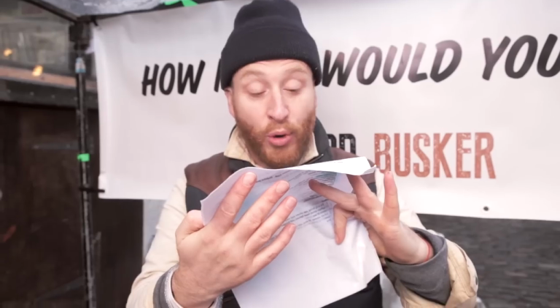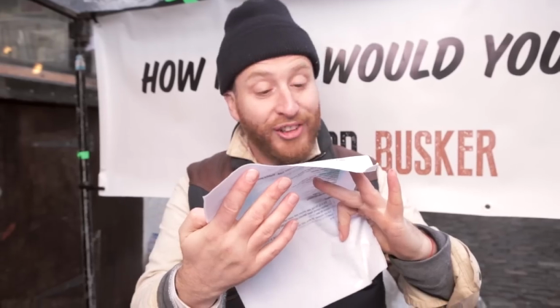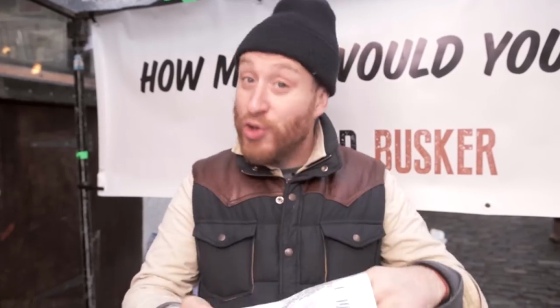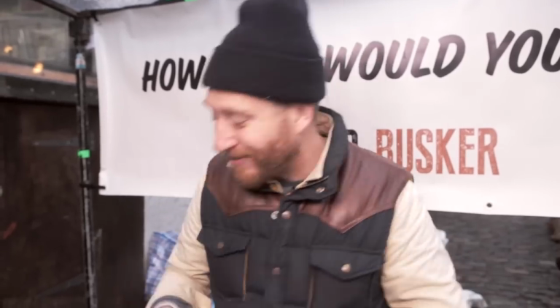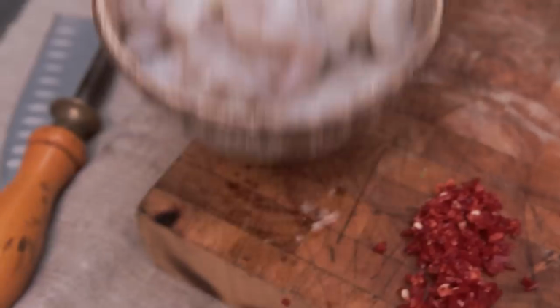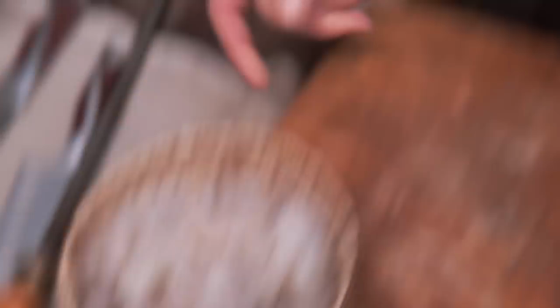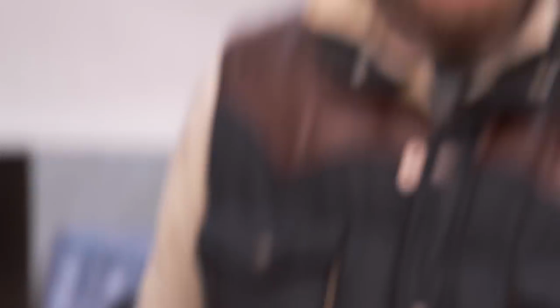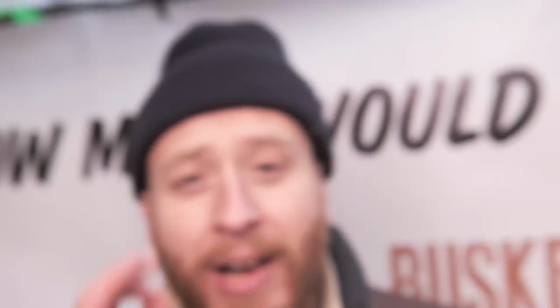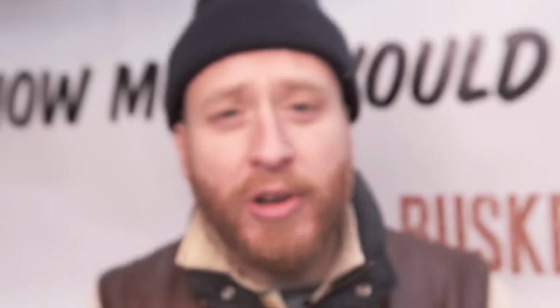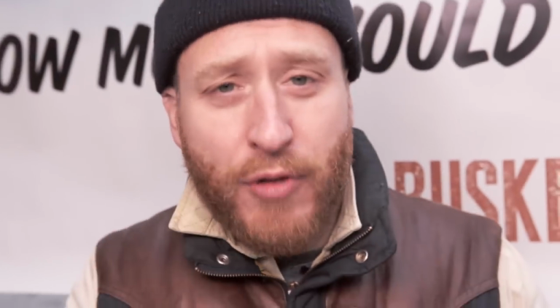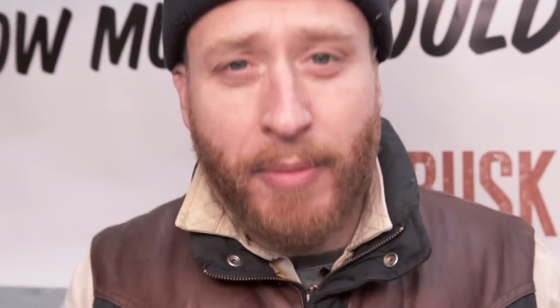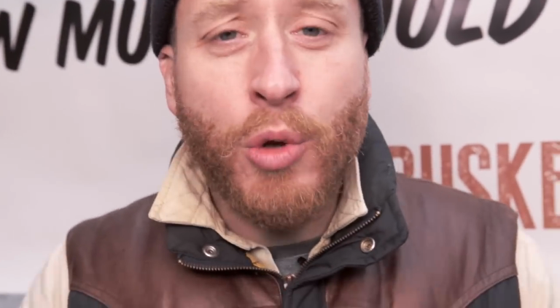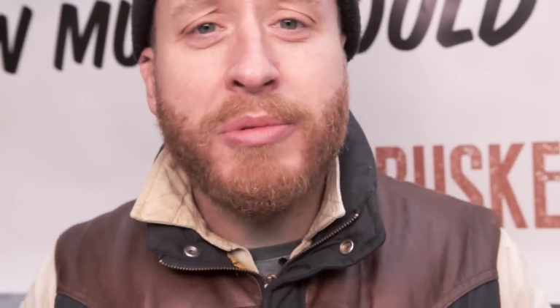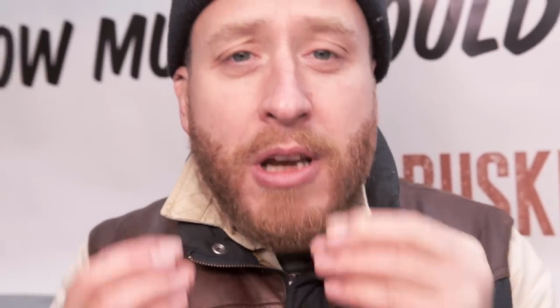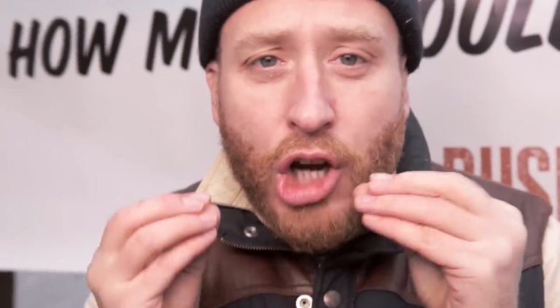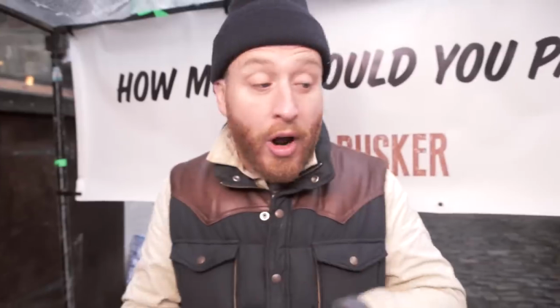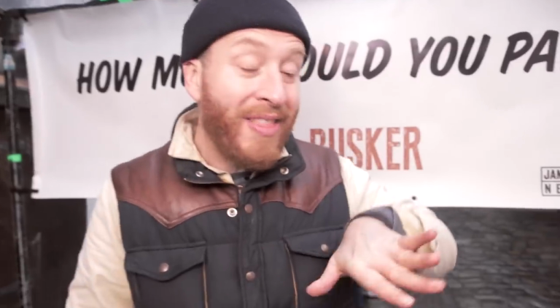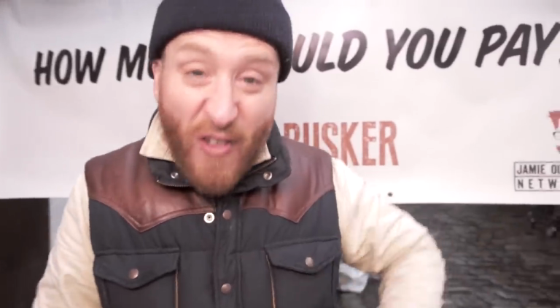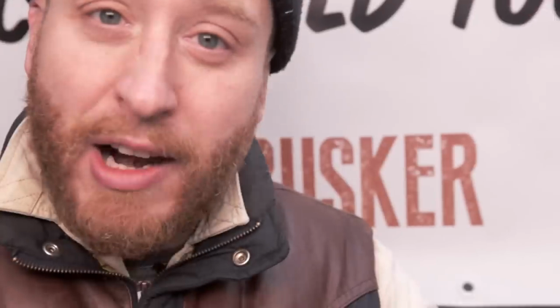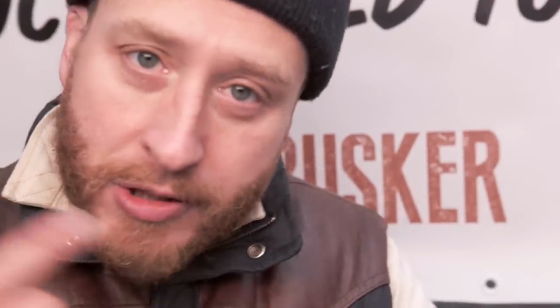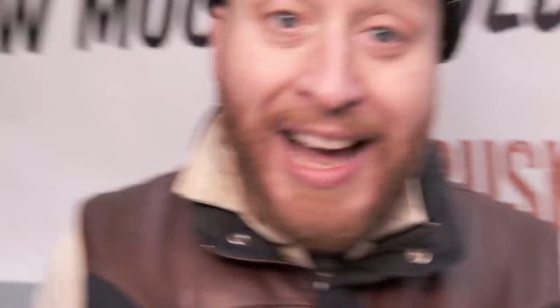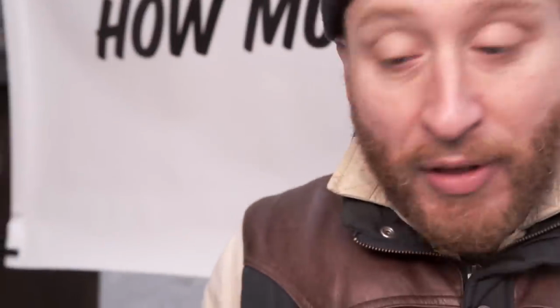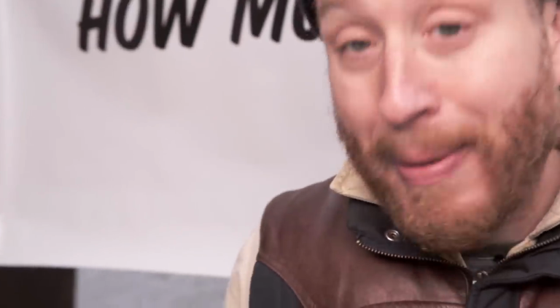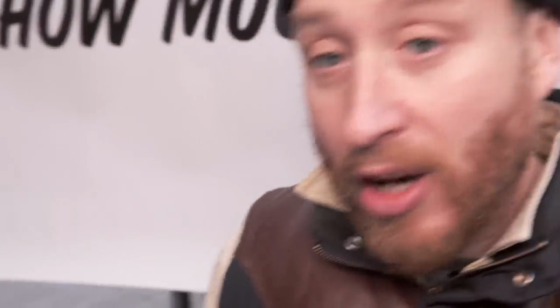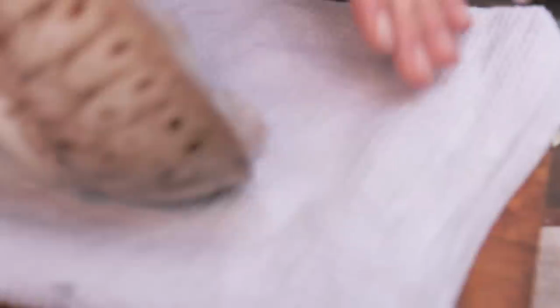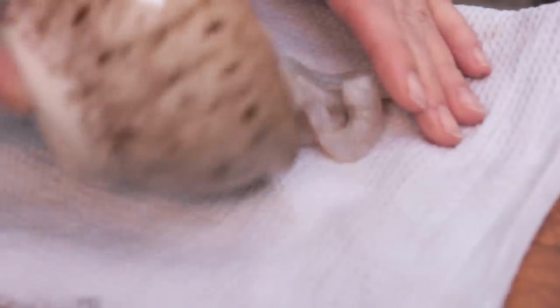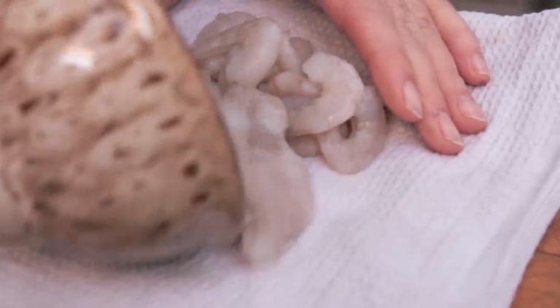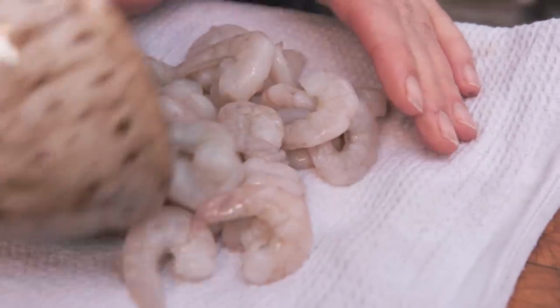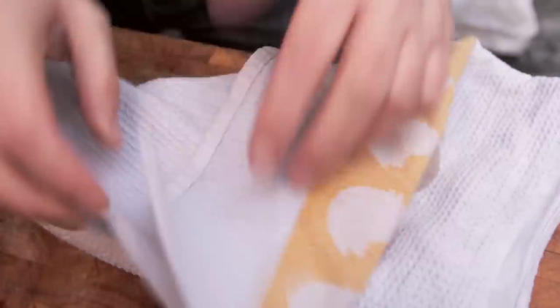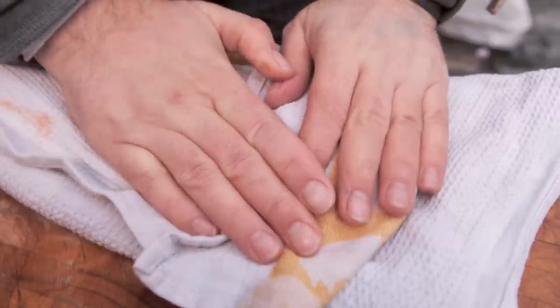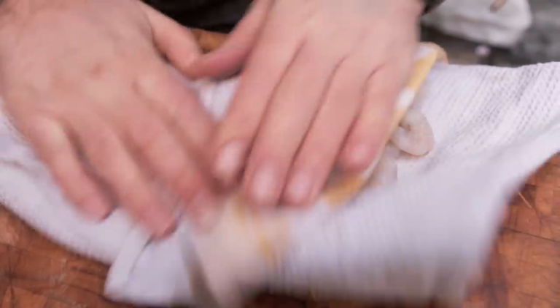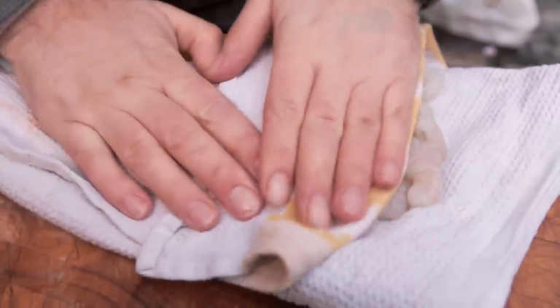Prawns or shrimp — a little trick: you want them to be nice and dry. That way they fry and get a nice color when they go in the pan. So let's dry them off on a nice cloth.